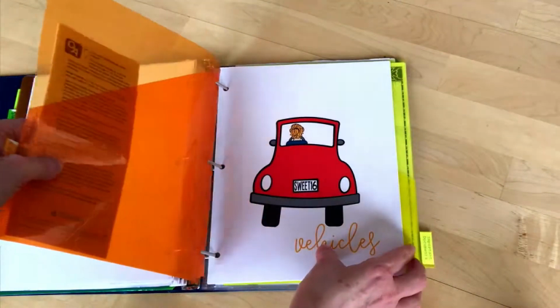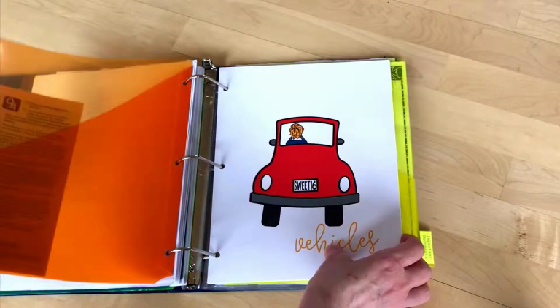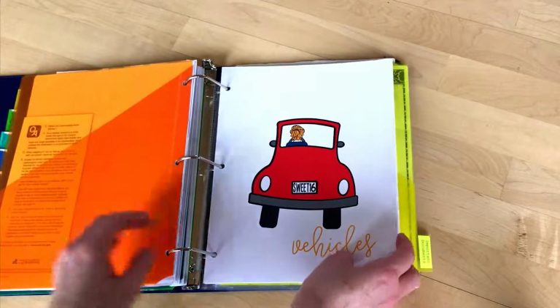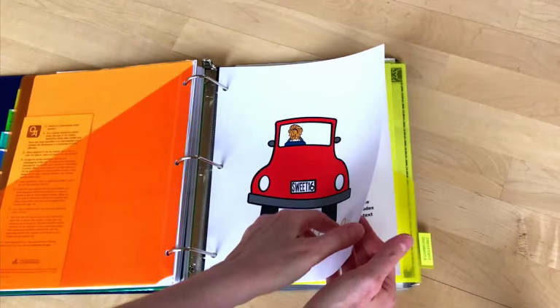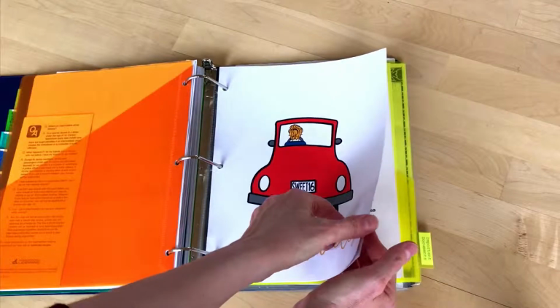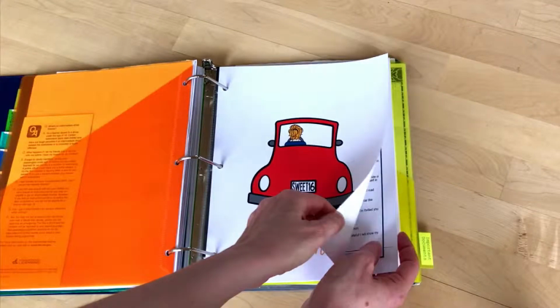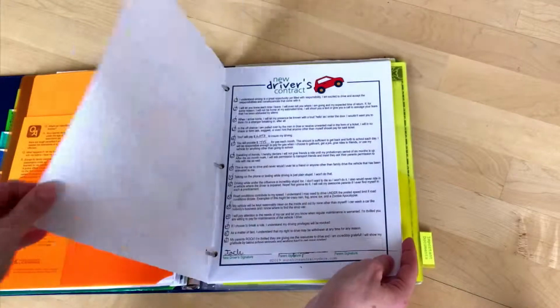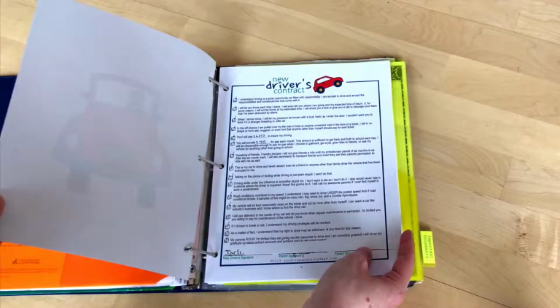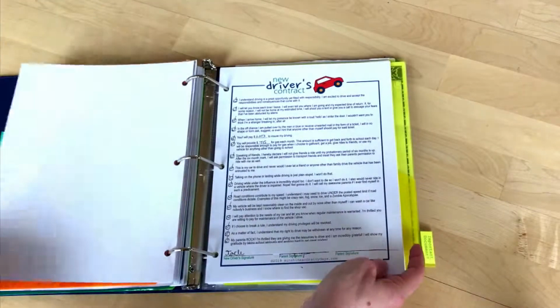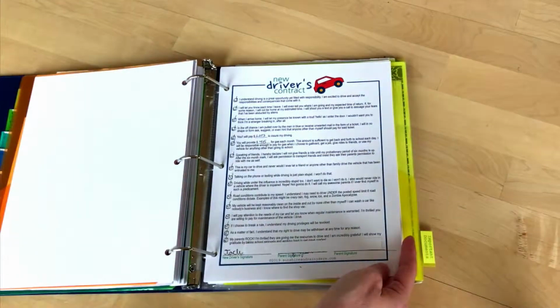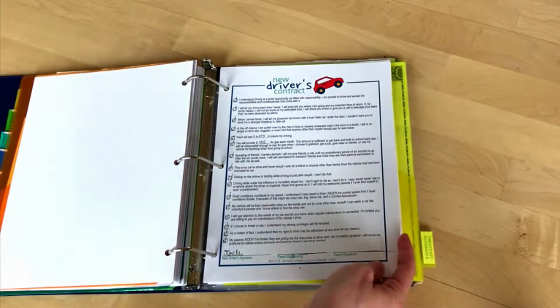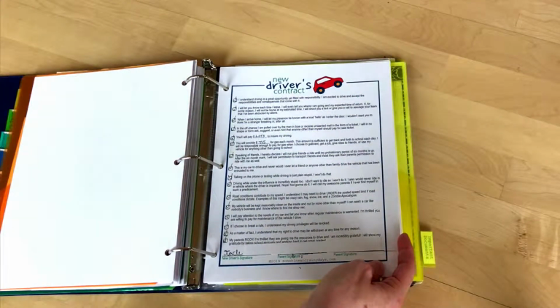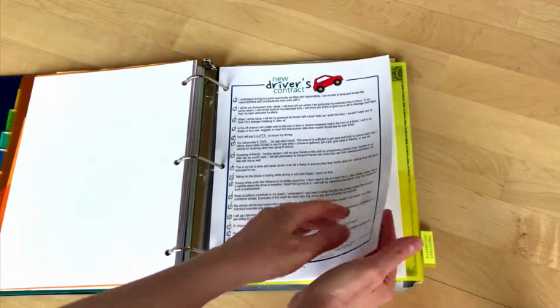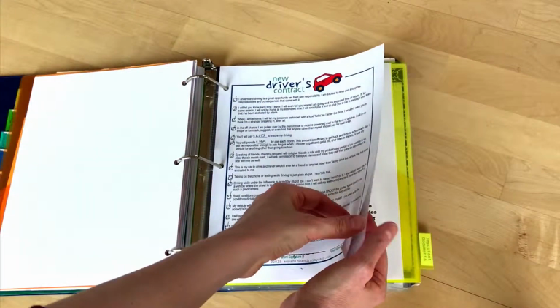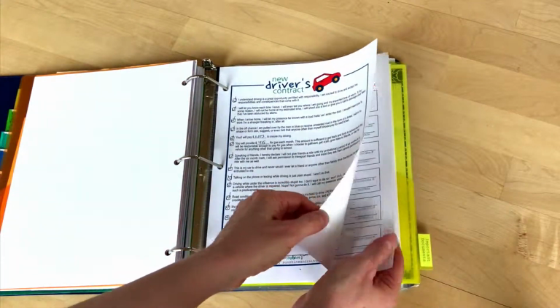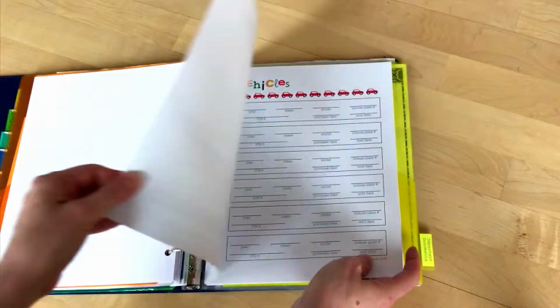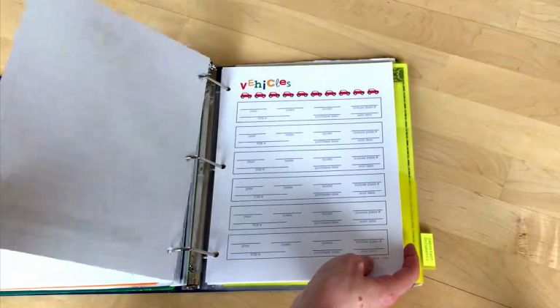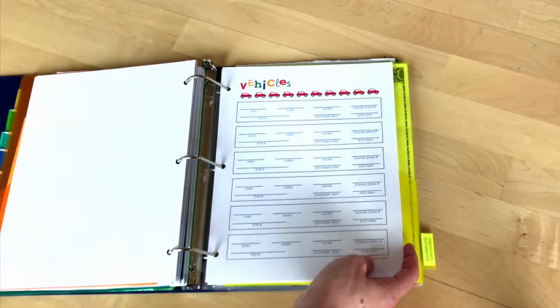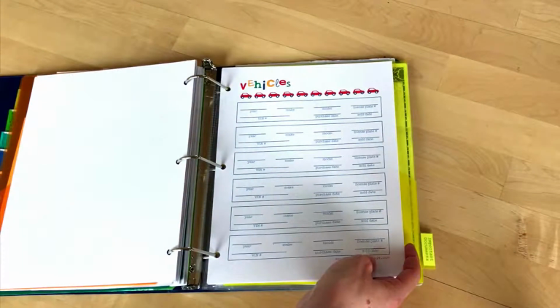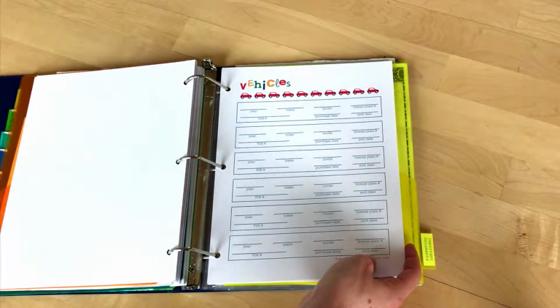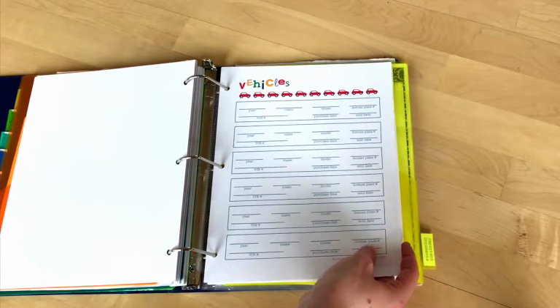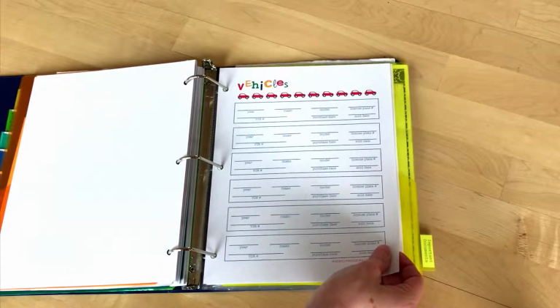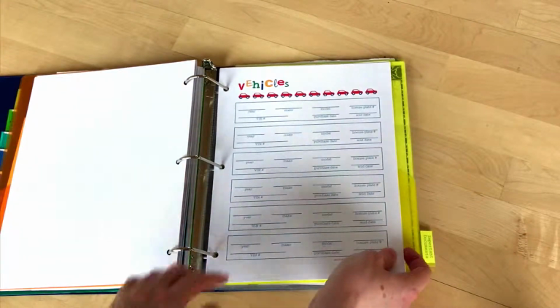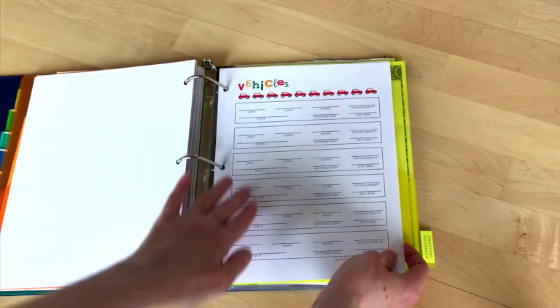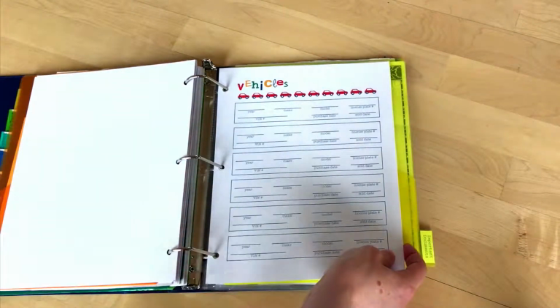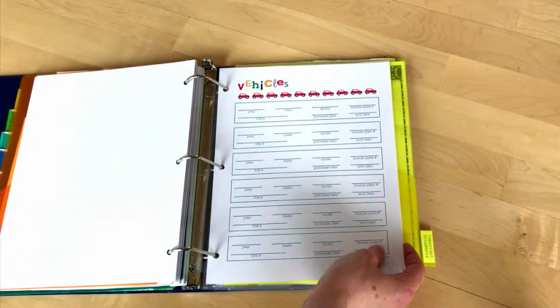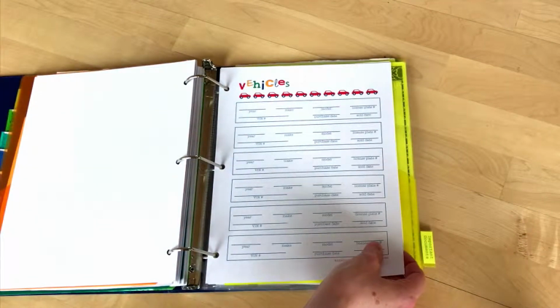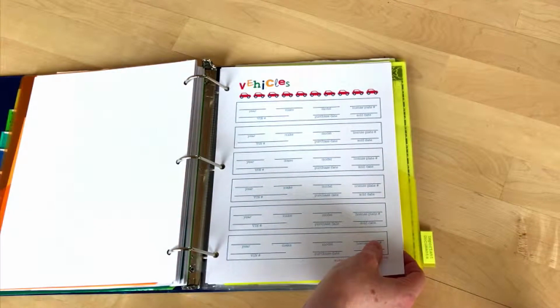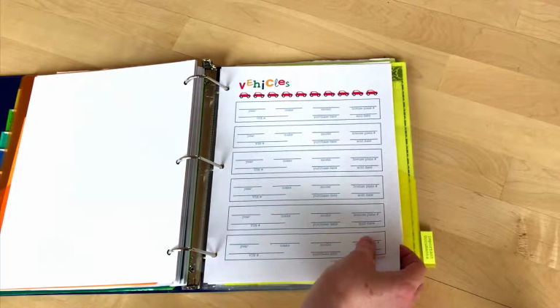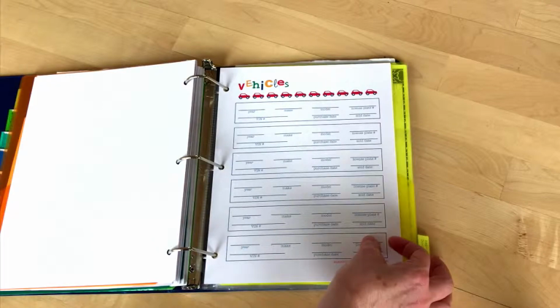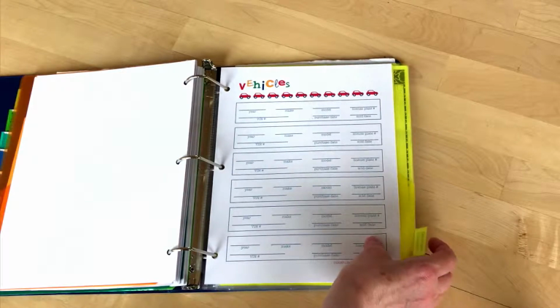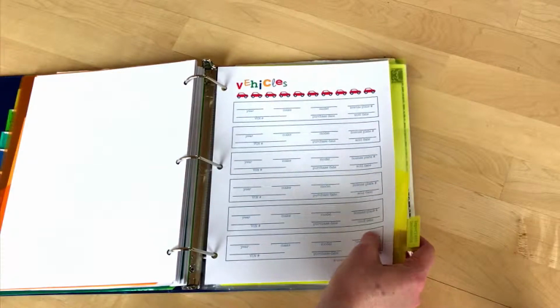And then vehicles — he signed his new driver's contract. And when he owns vehicles, this is a great place to put in all the information he may need in the future.